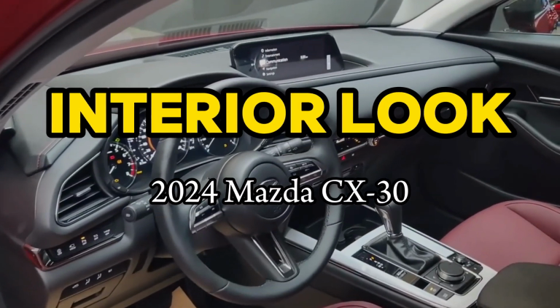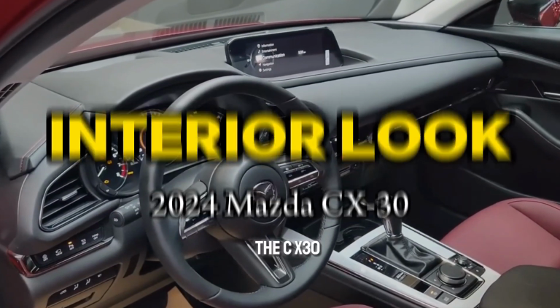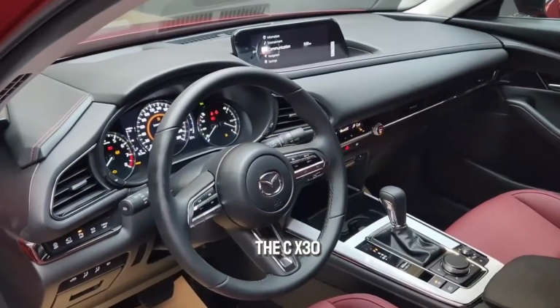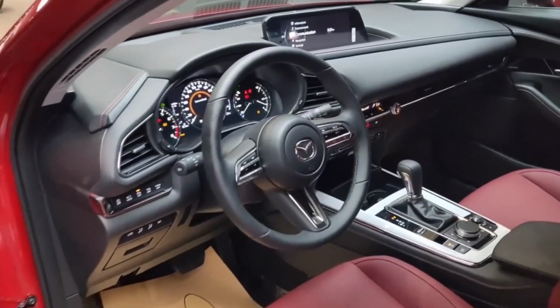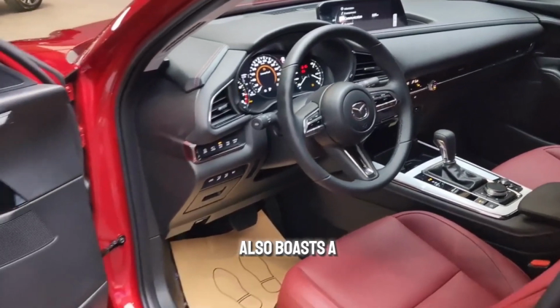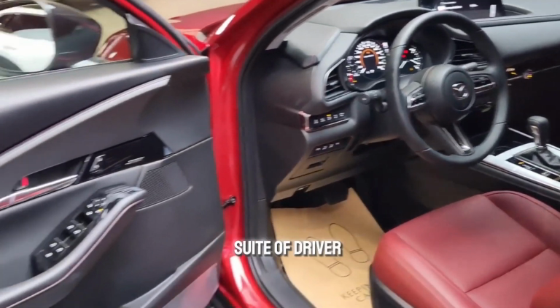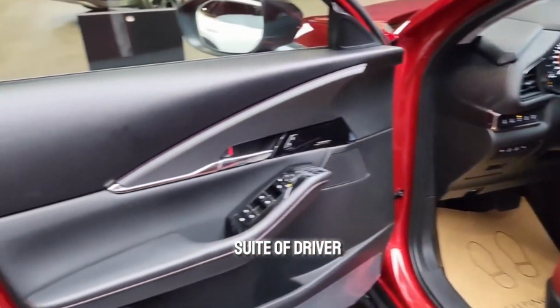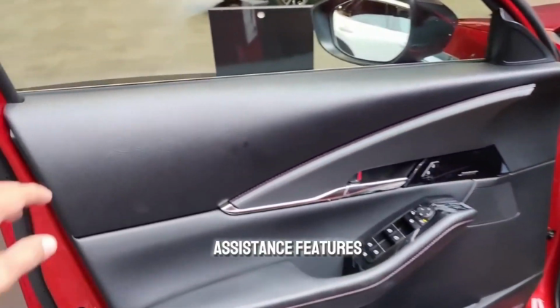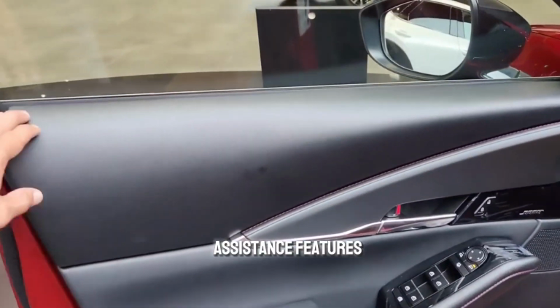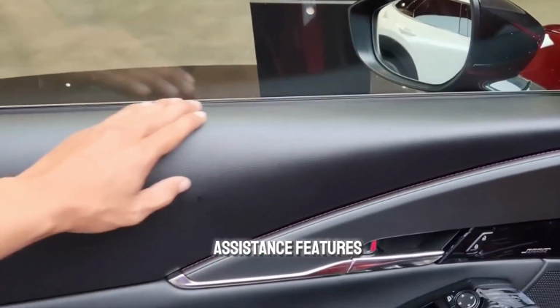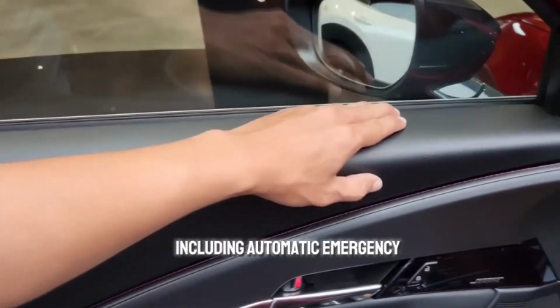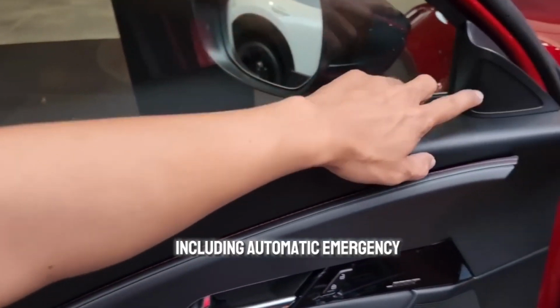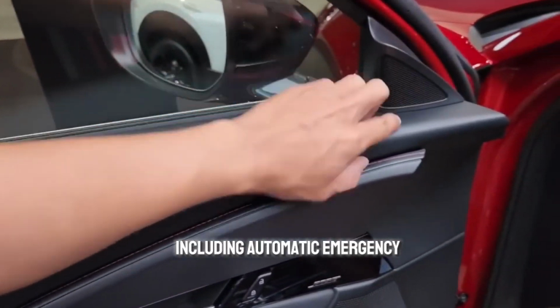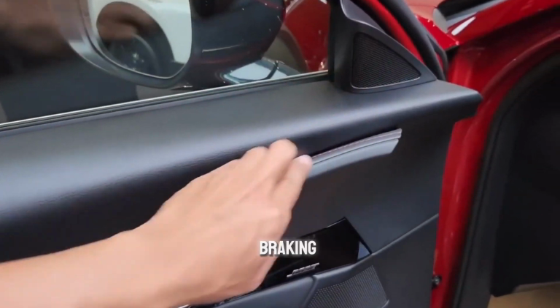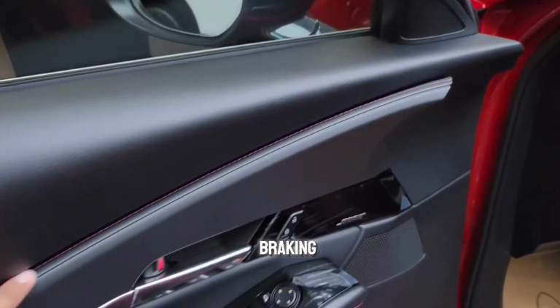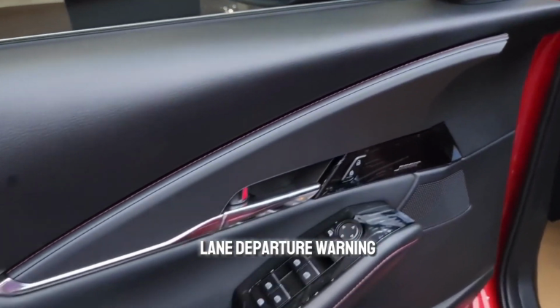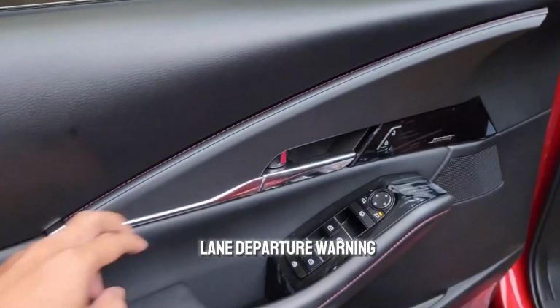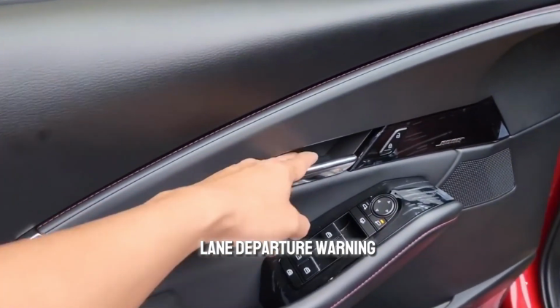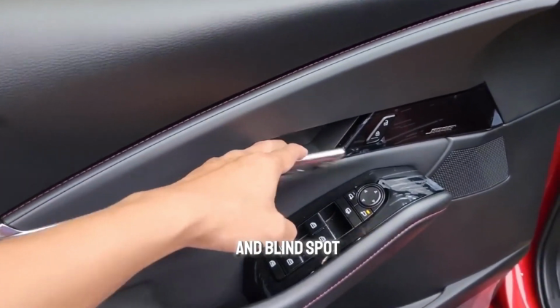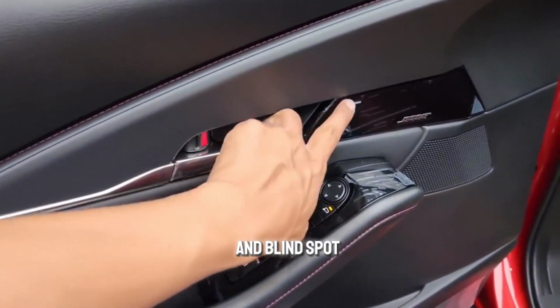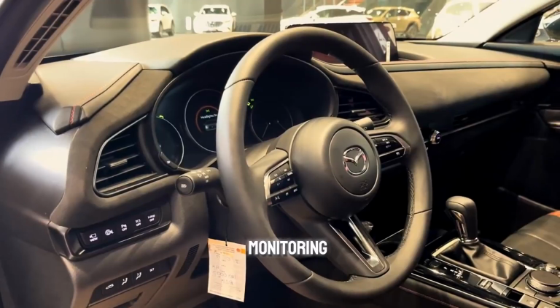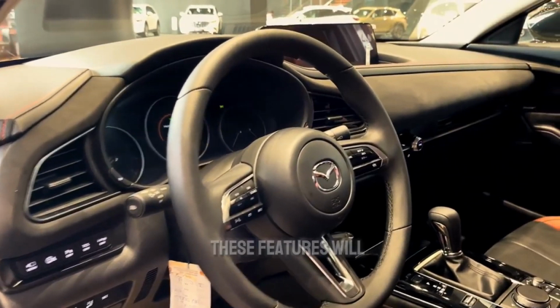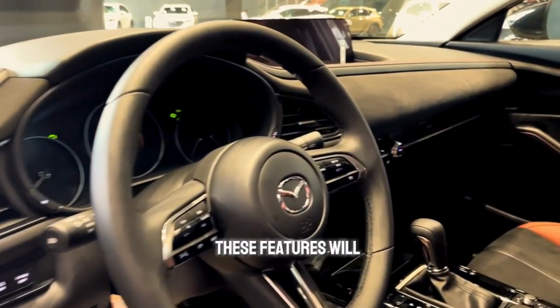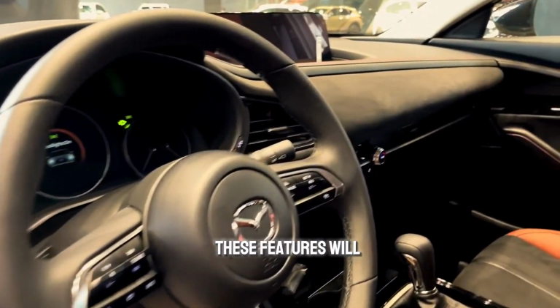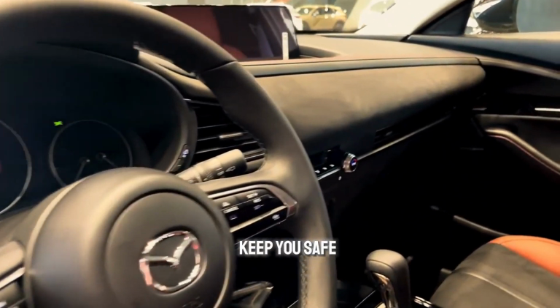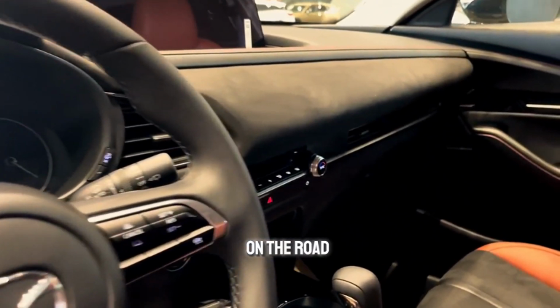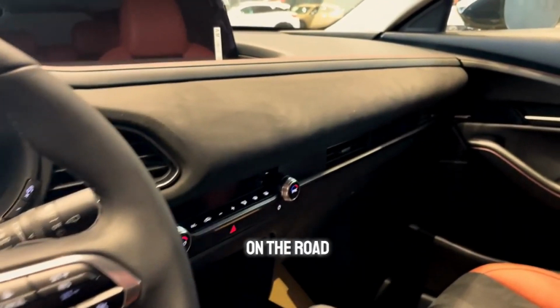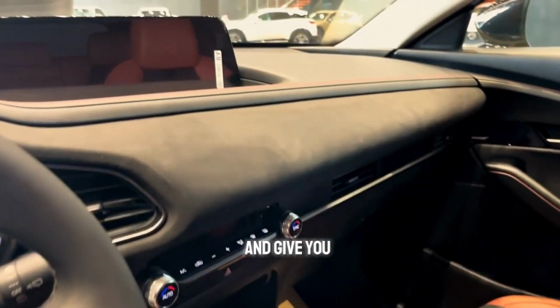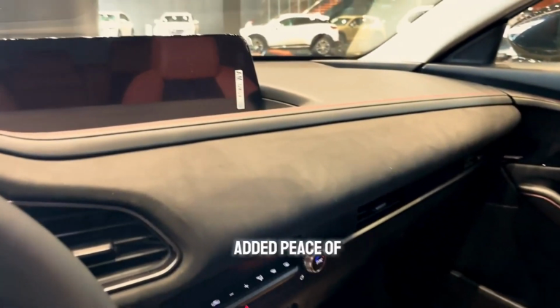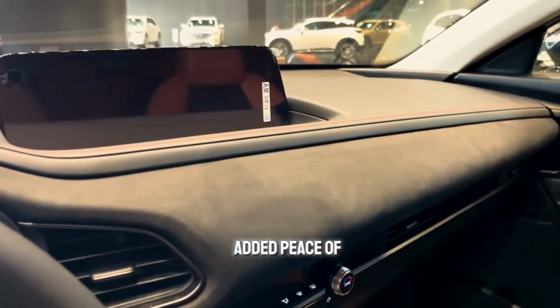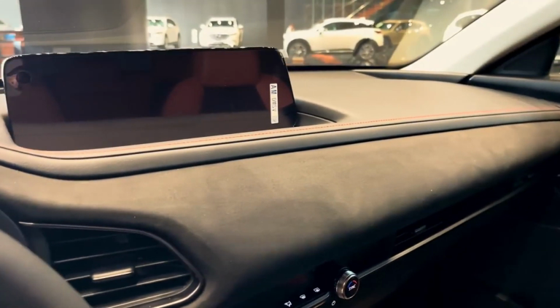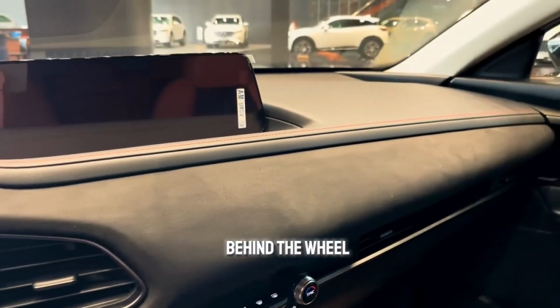The CX-30 also boasts a suite of driver assistance features including automatic emergency braking, lane departure warning, and blind spot monitoring. These features will keep you safe on the road and give you added peace of mind behind the wheel.